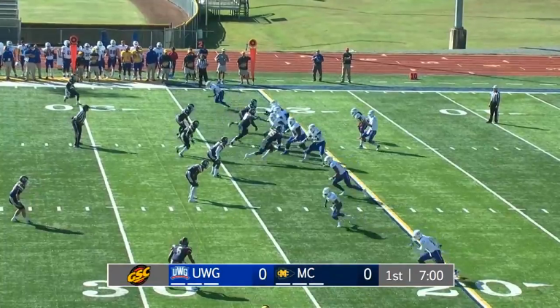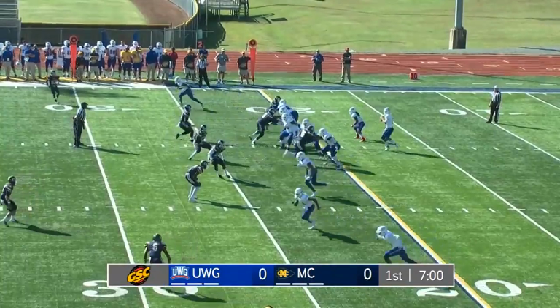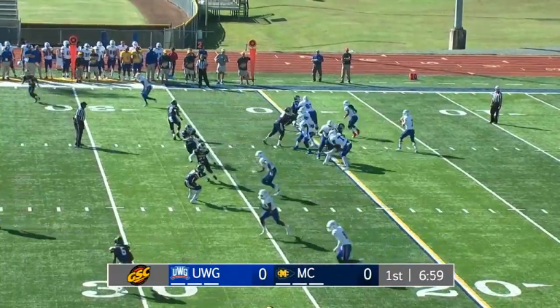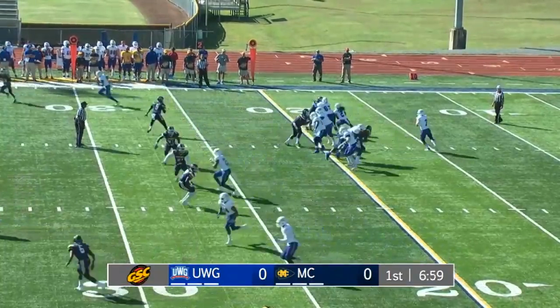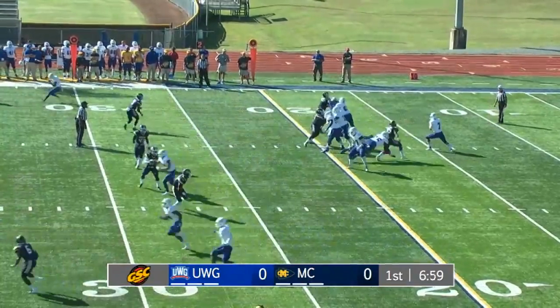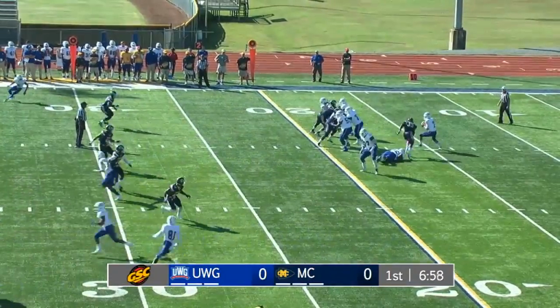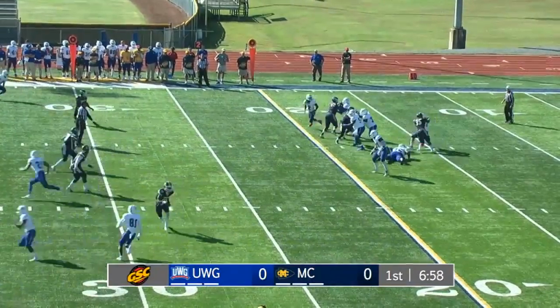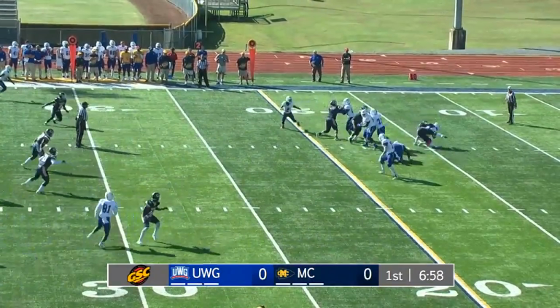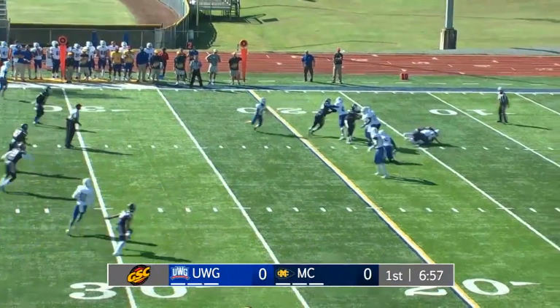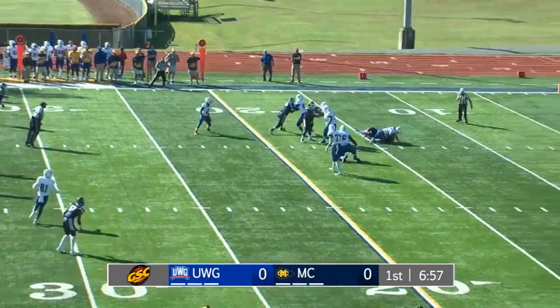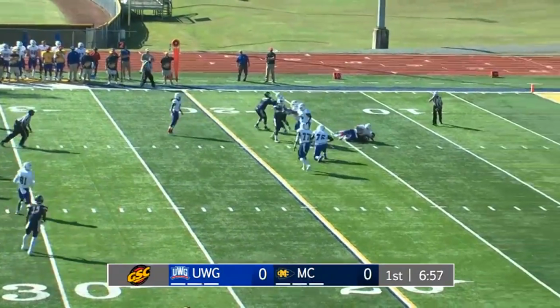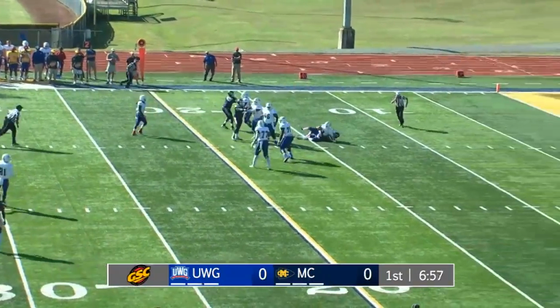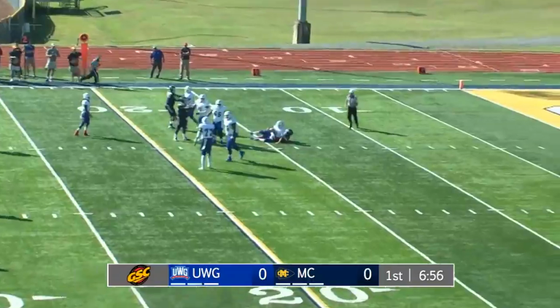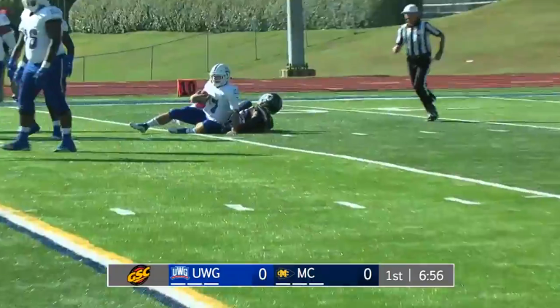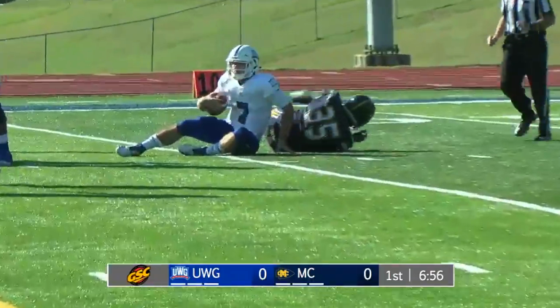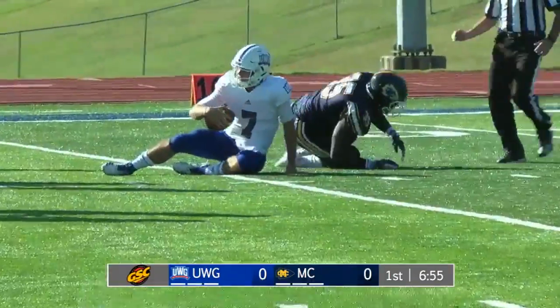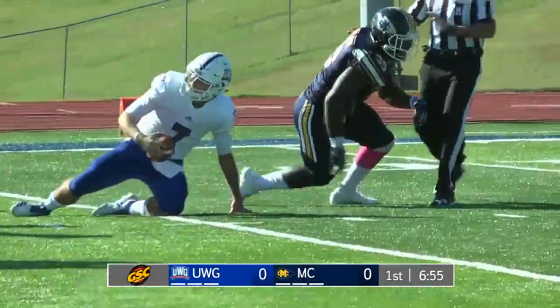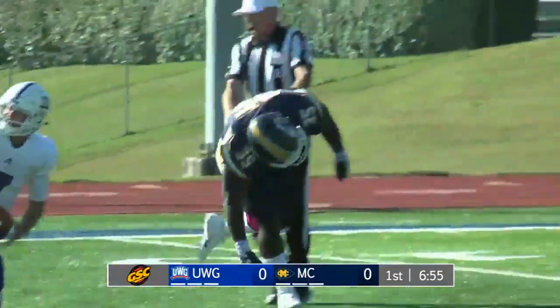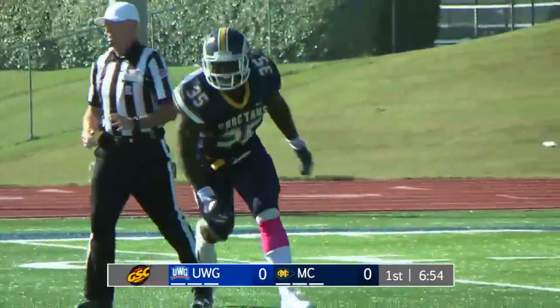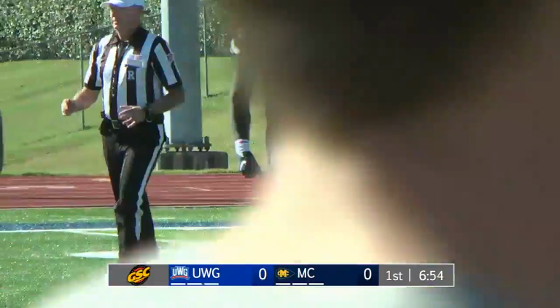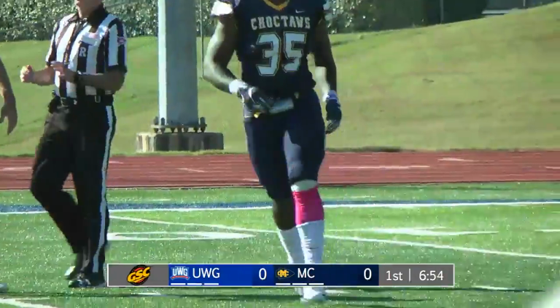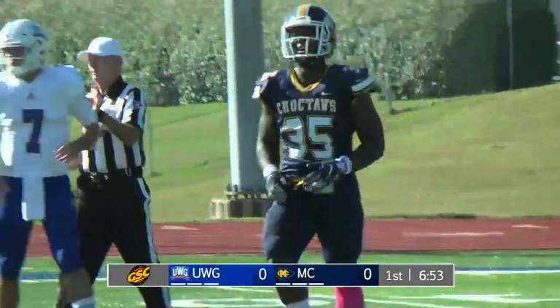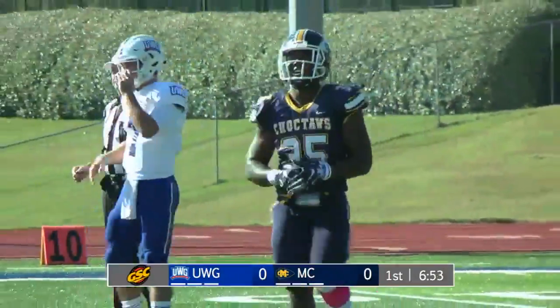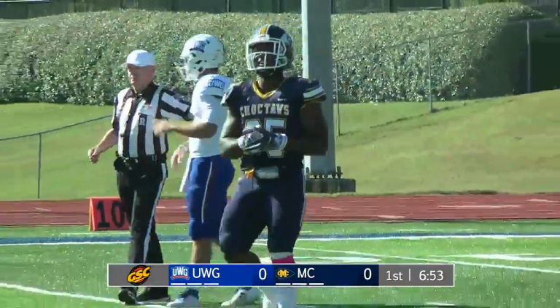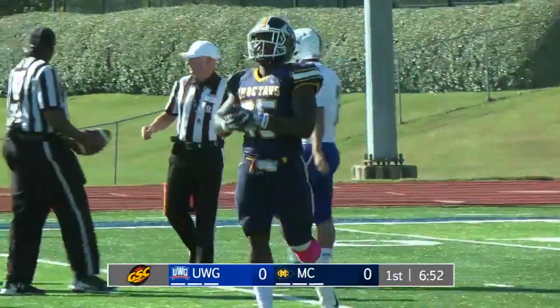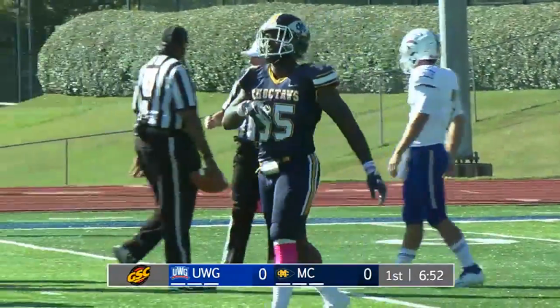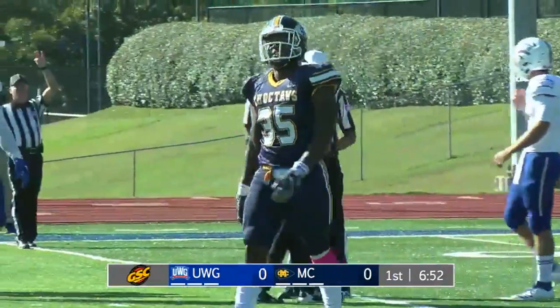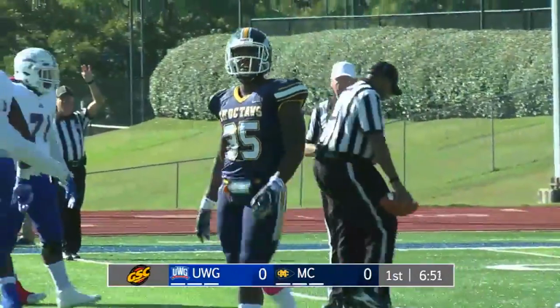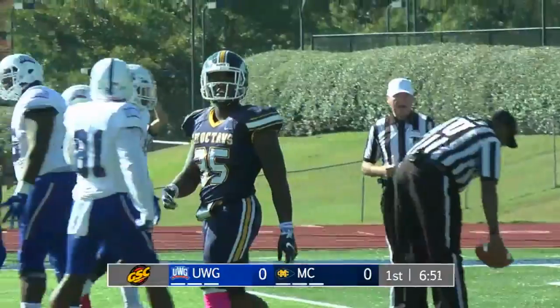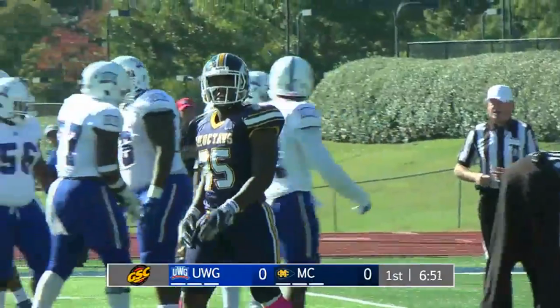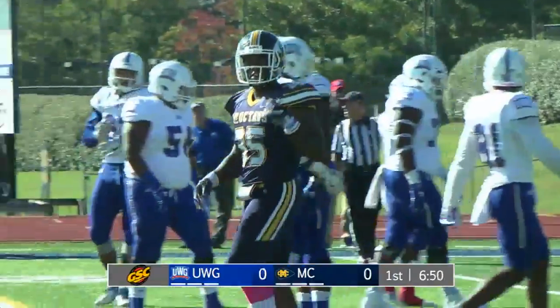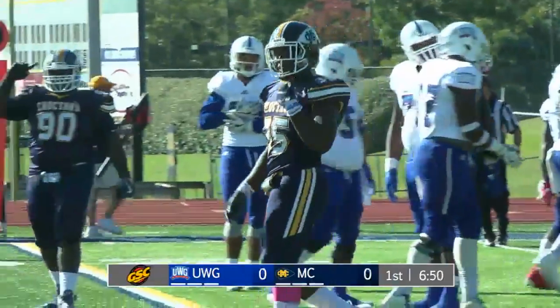Second down seven. Candler's going to throw now. Pressure, and Walls got him again. Nailed him at the 15. Two quarterback sacks for Fred Walls in this game.